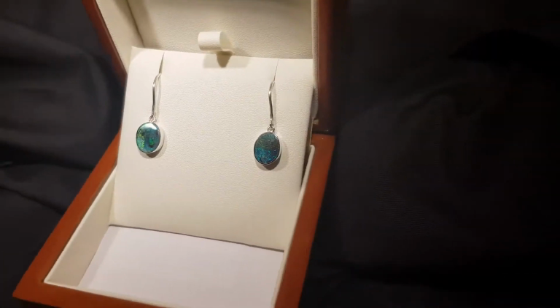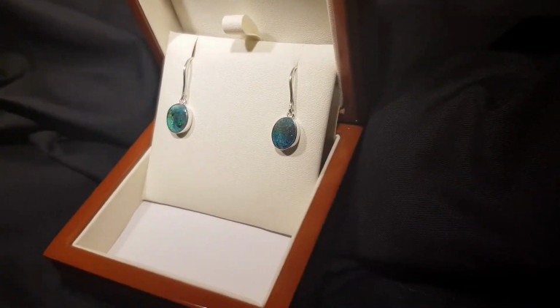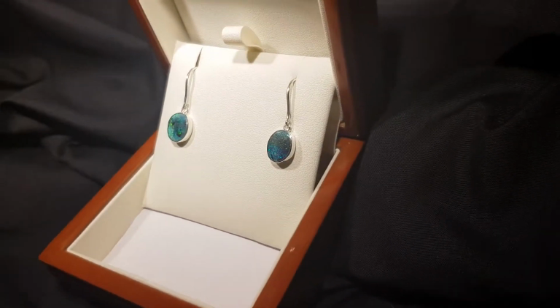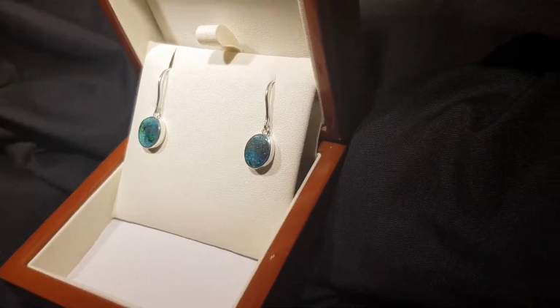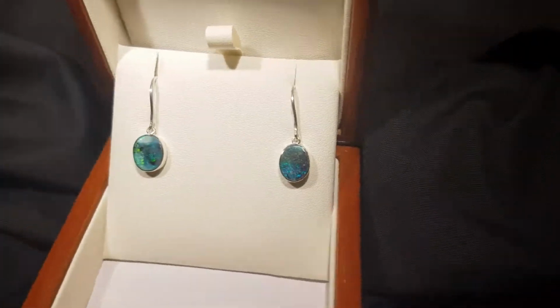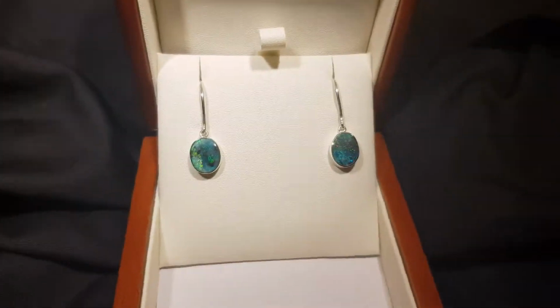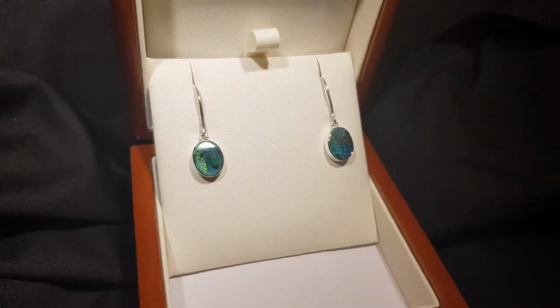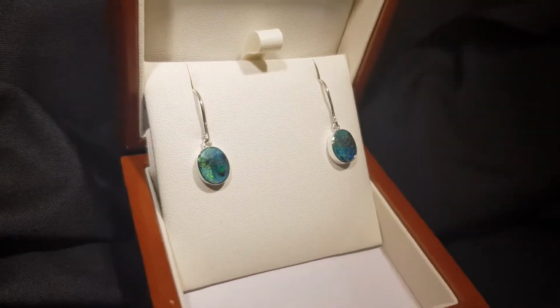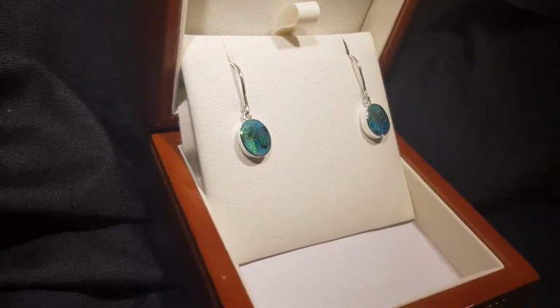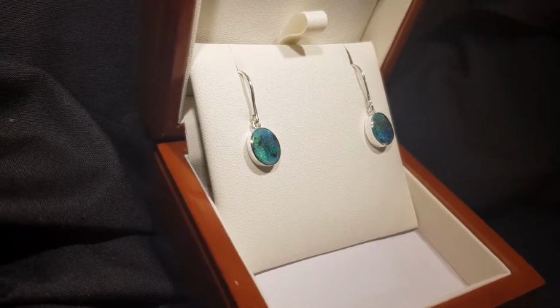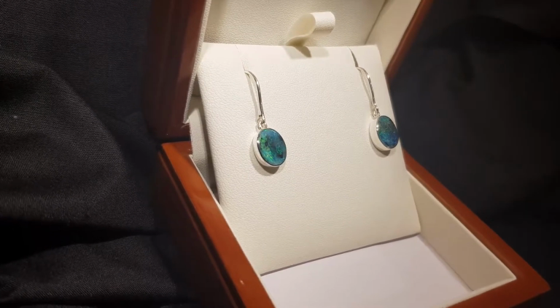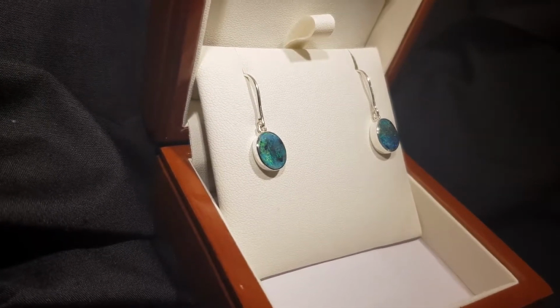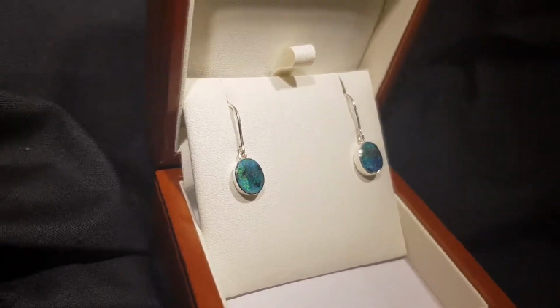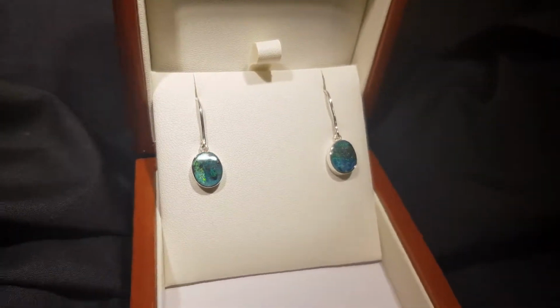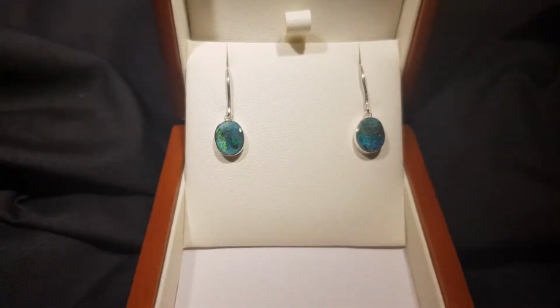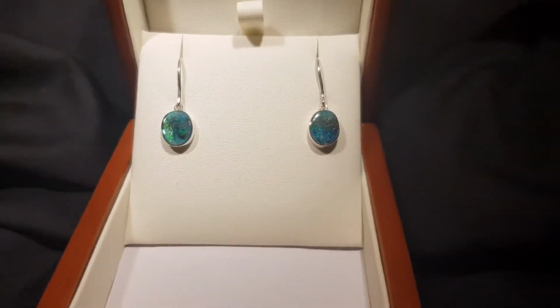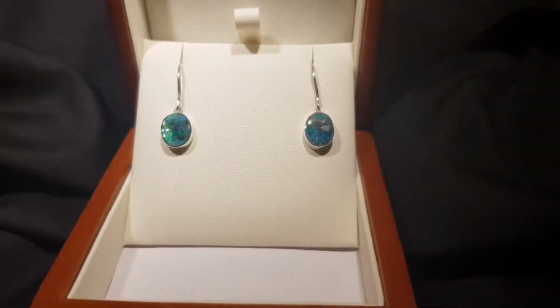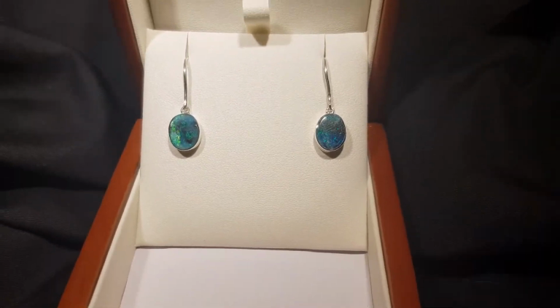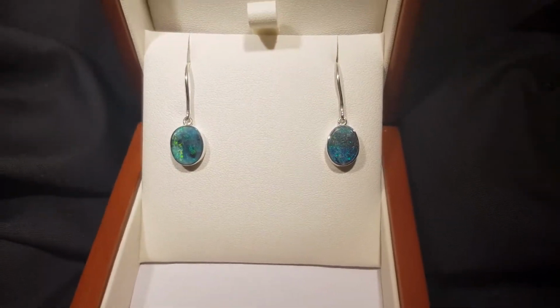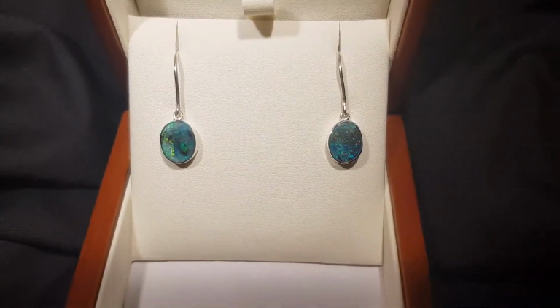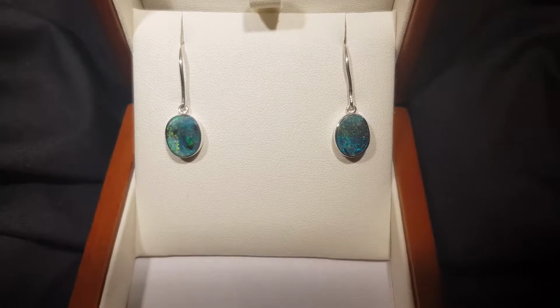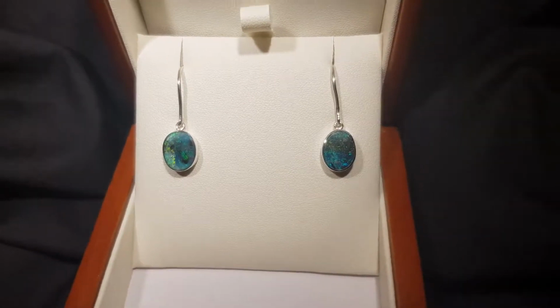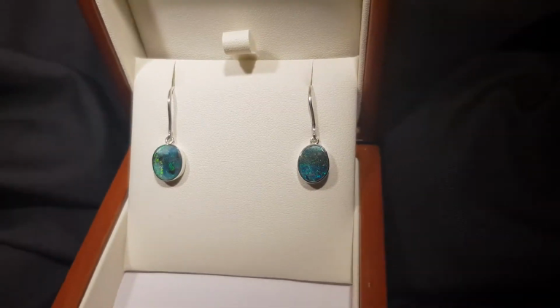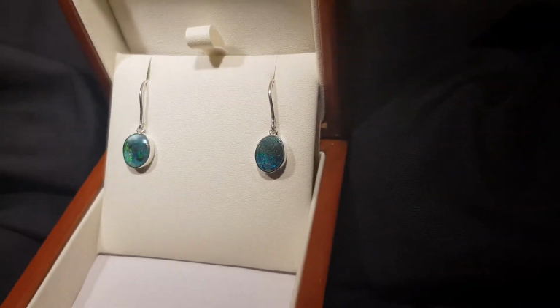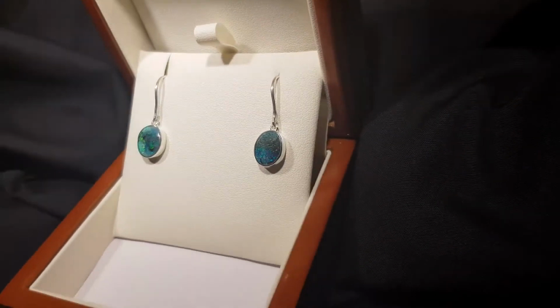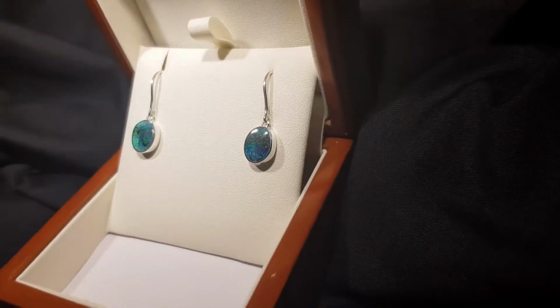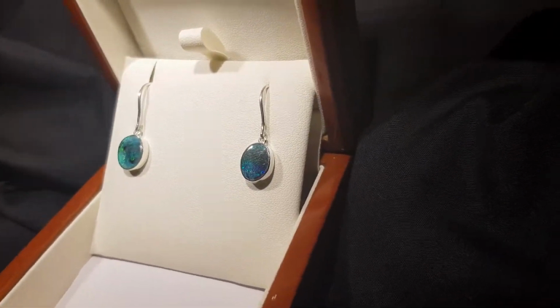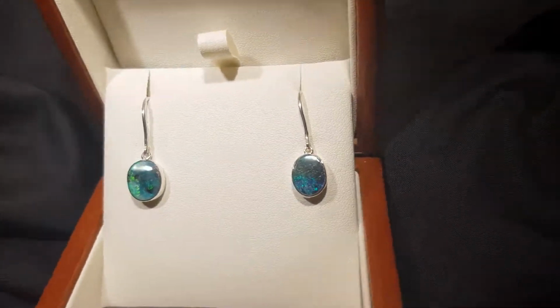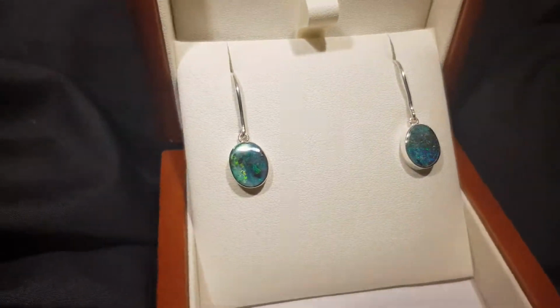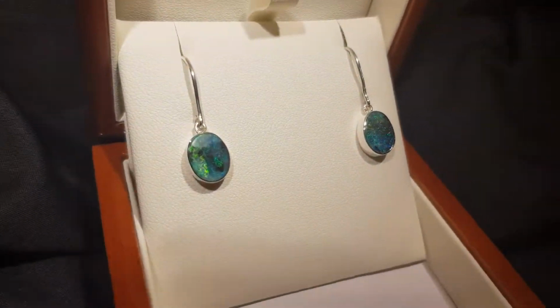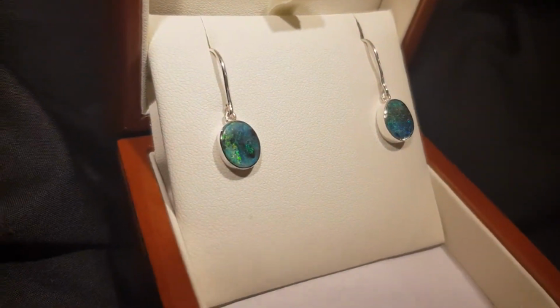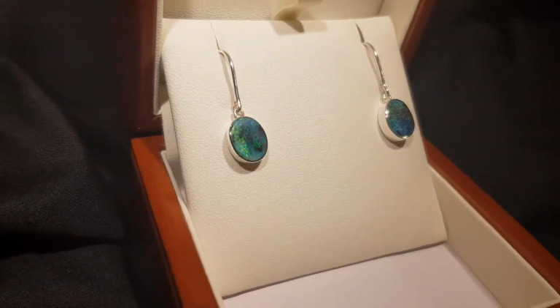All right. Aren't these captivating? So 100% natural — they're not doublets, they're not triplets, they're not inlays, they're not synthetic. These are the real thing.